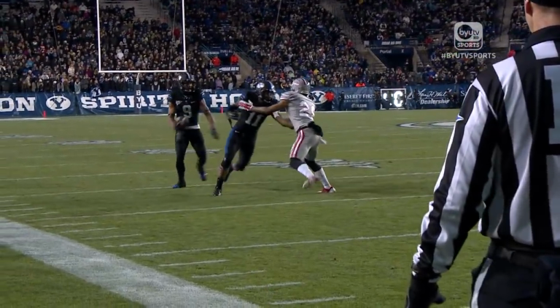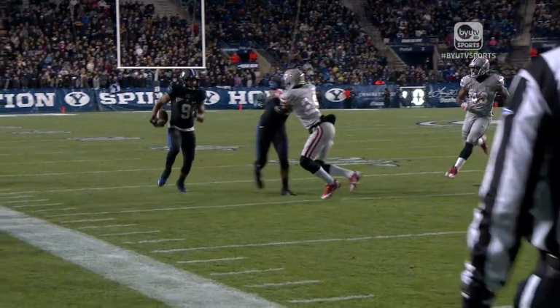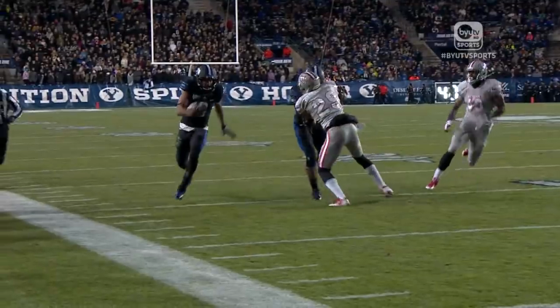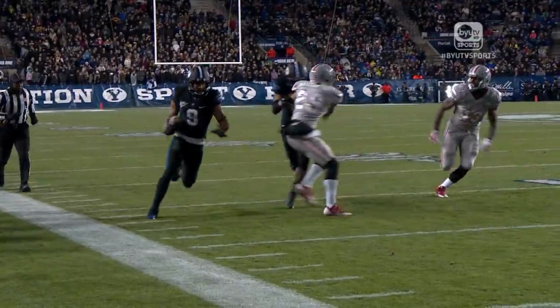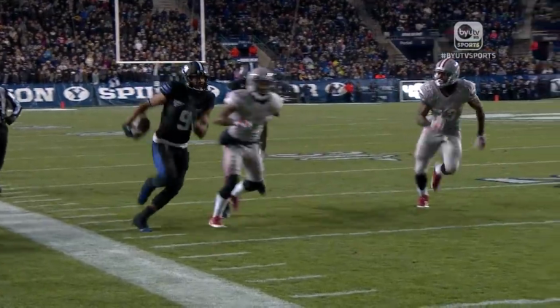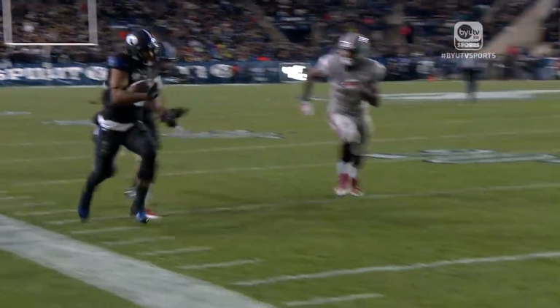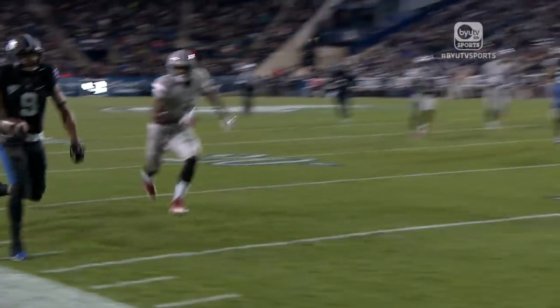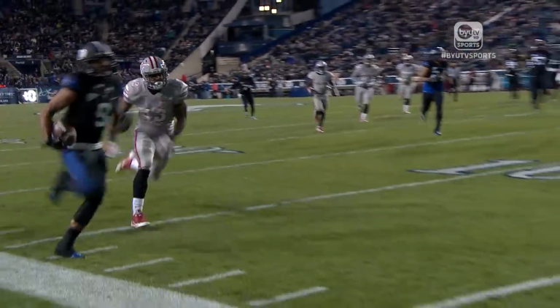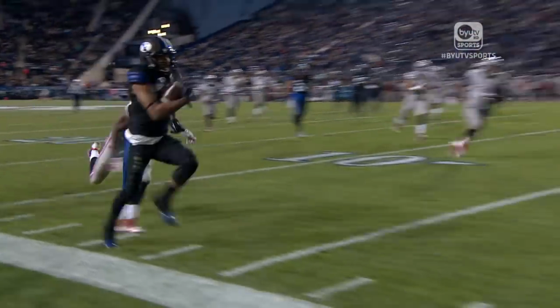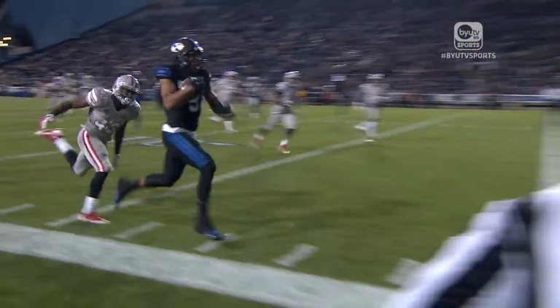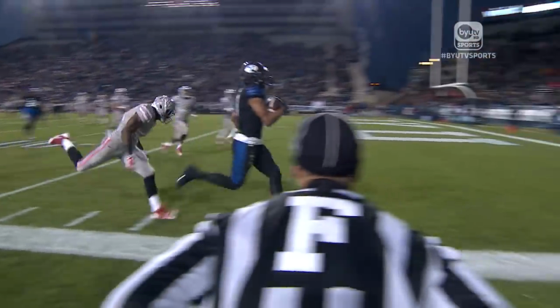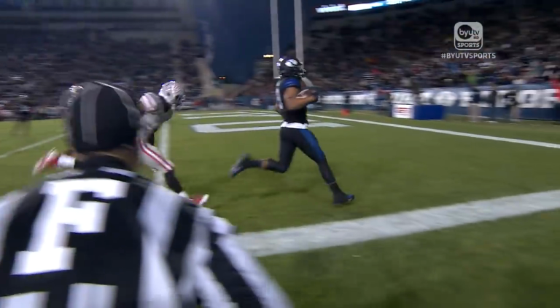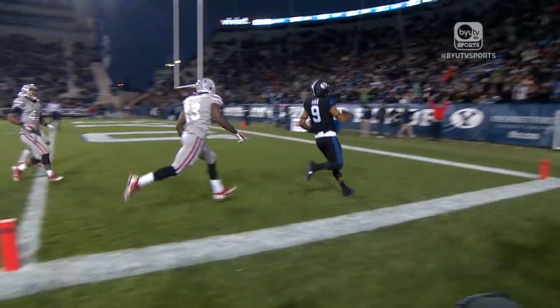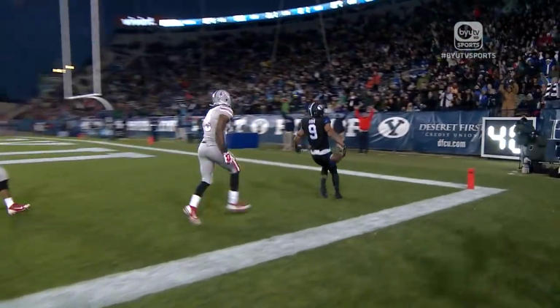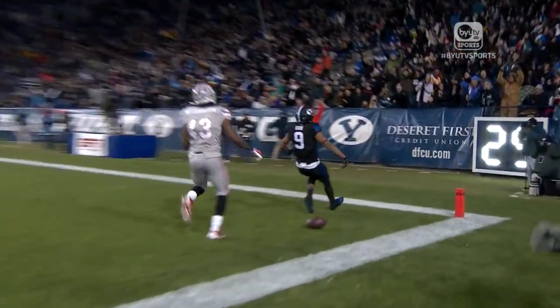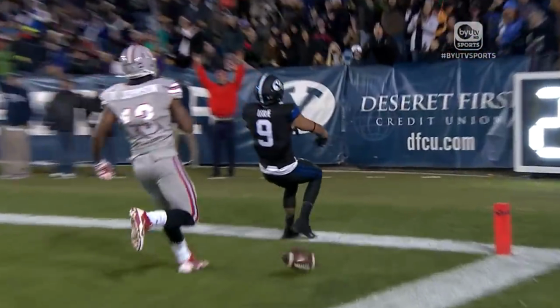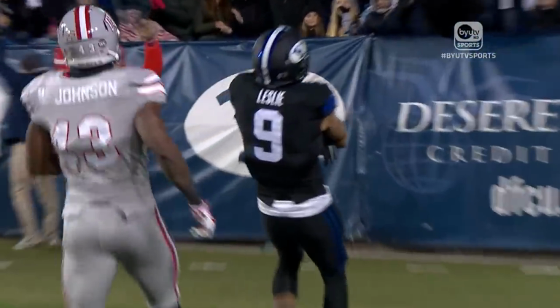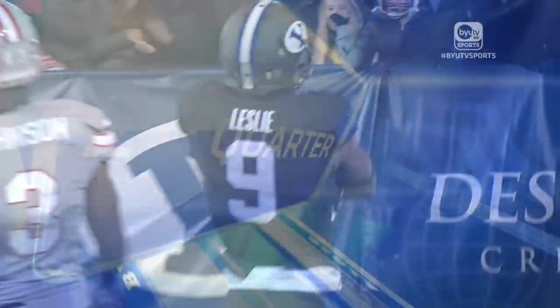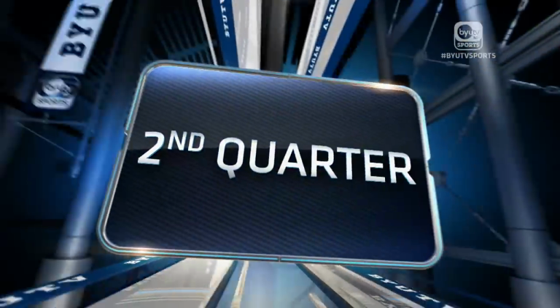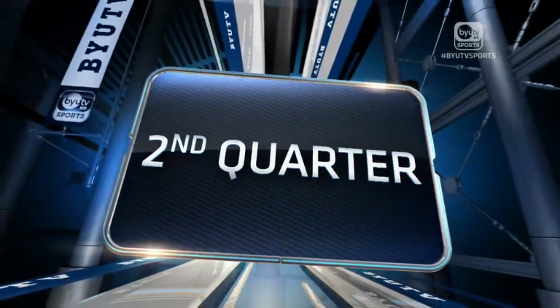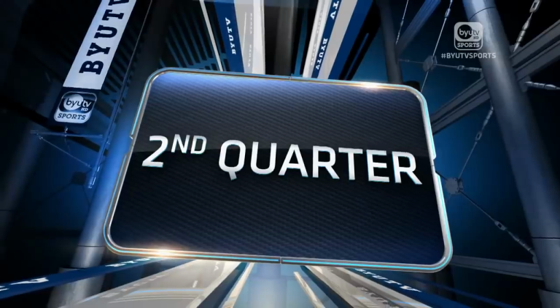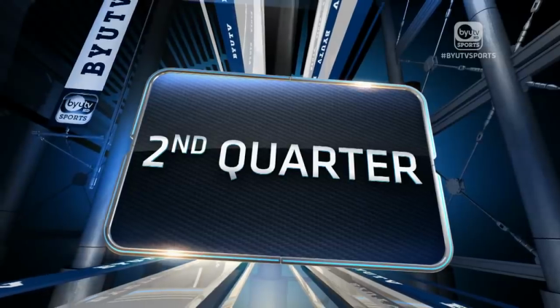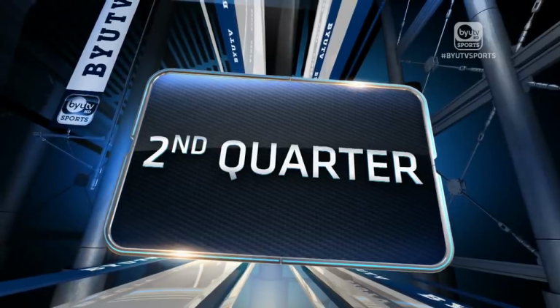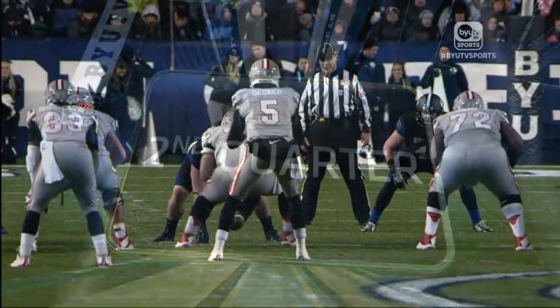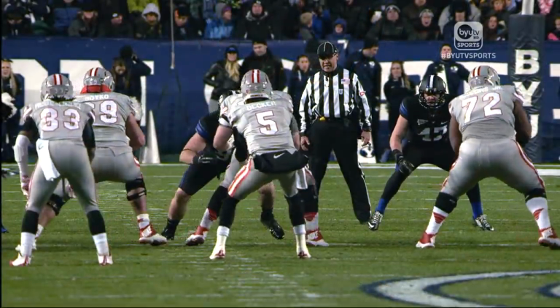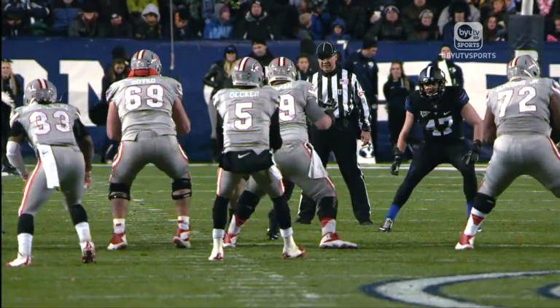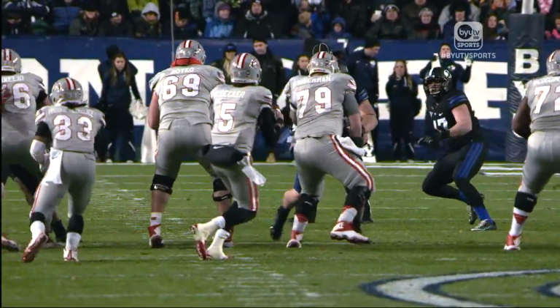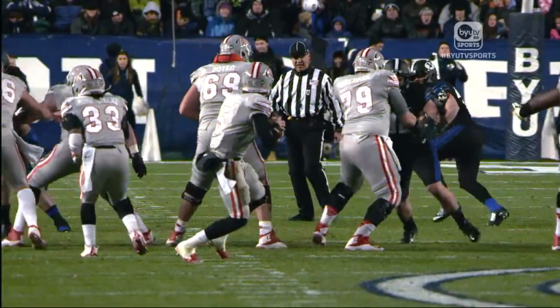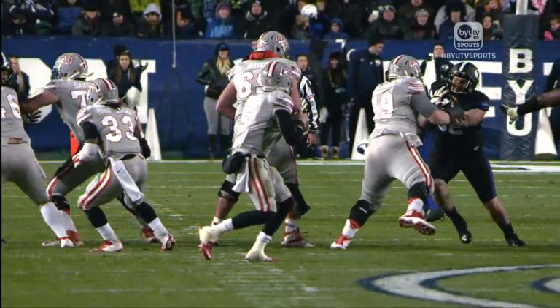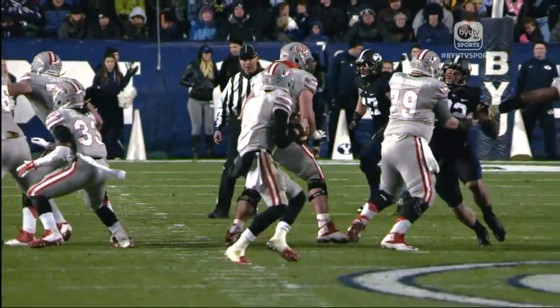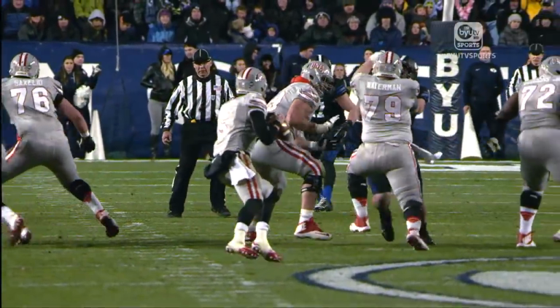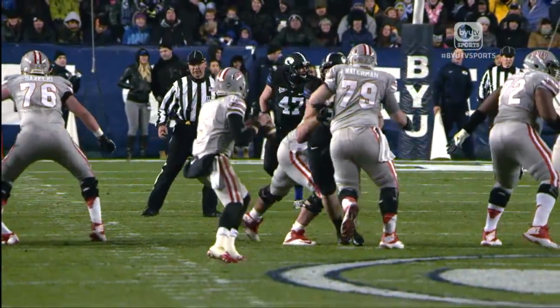Here is the 30-yard touchdown run by Jordan Leslie. Because it was a backwards pass, Leslie will be credited with a rushing touchdown in his BYU career. Second quarter.